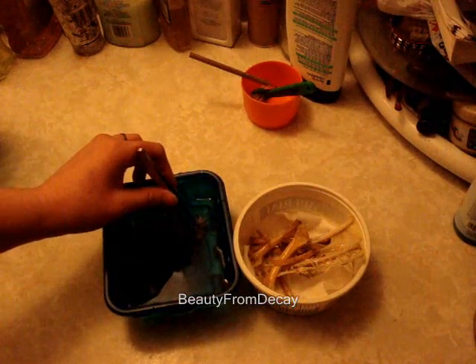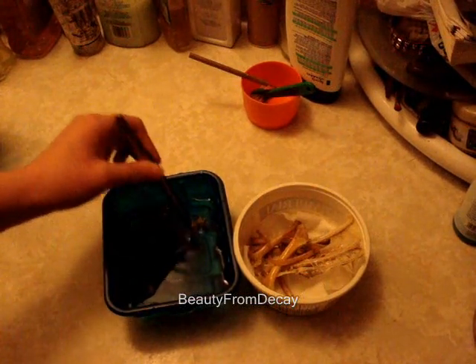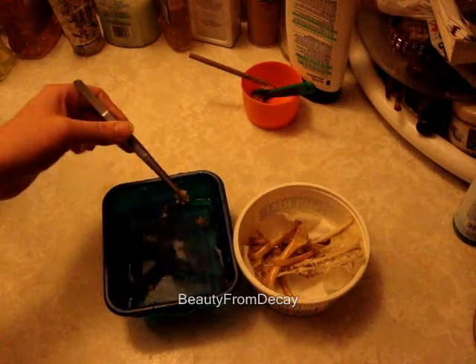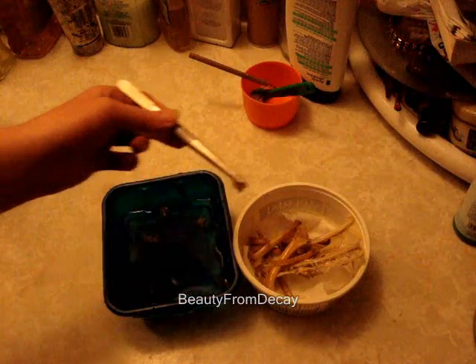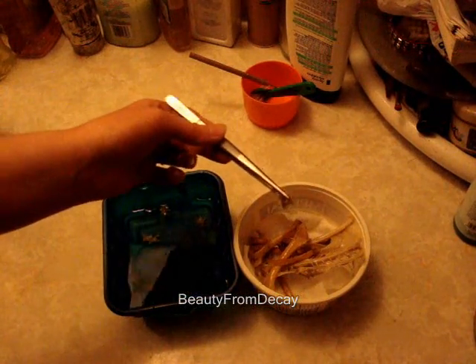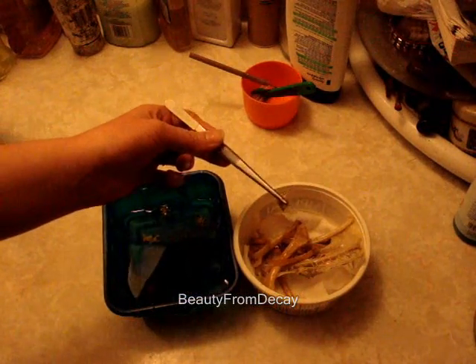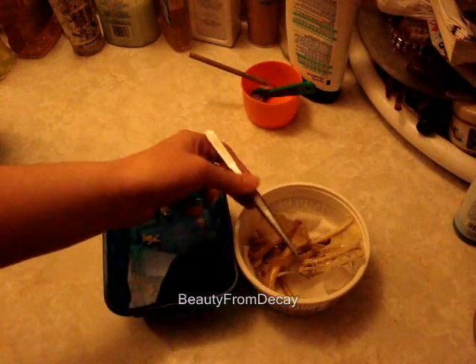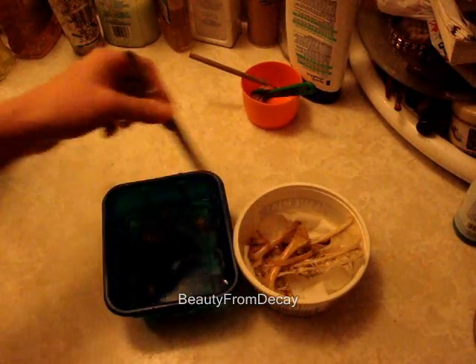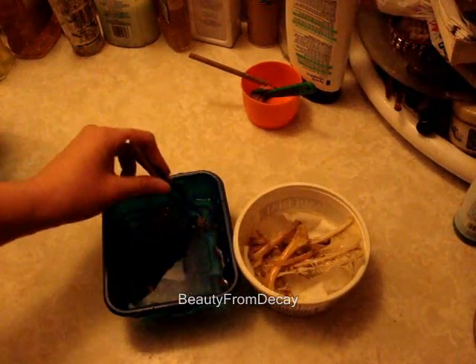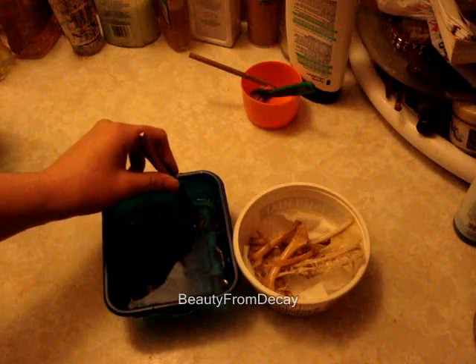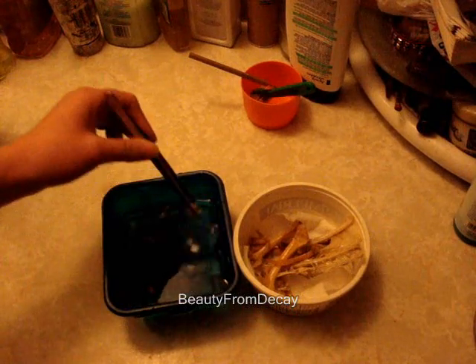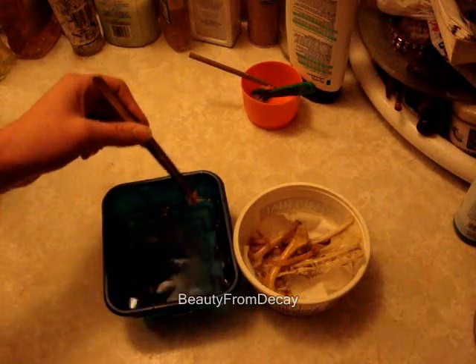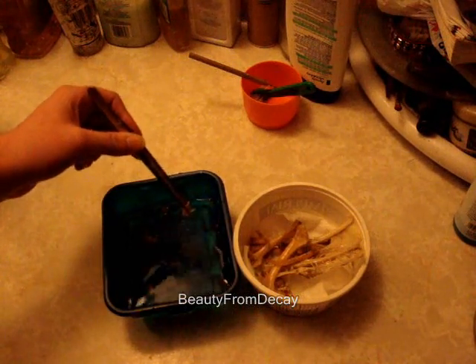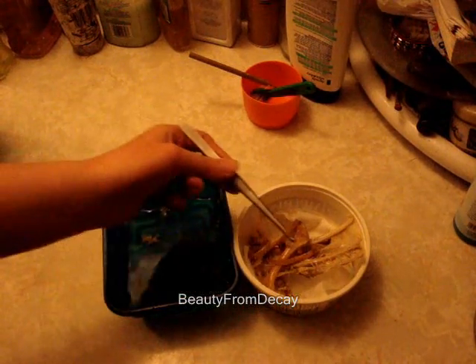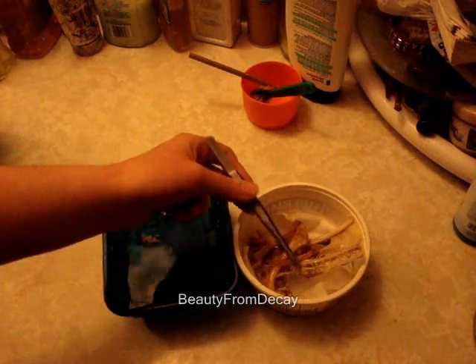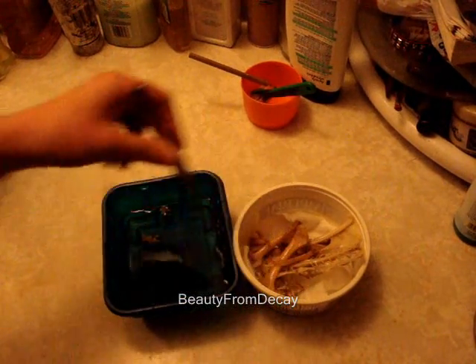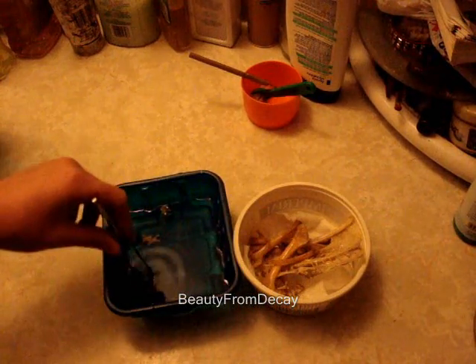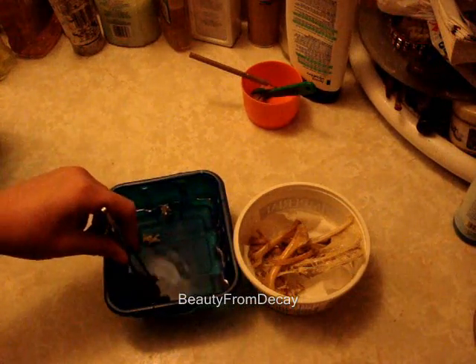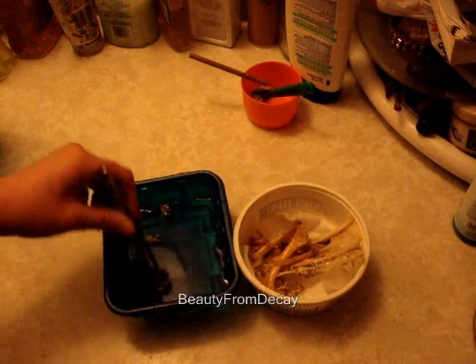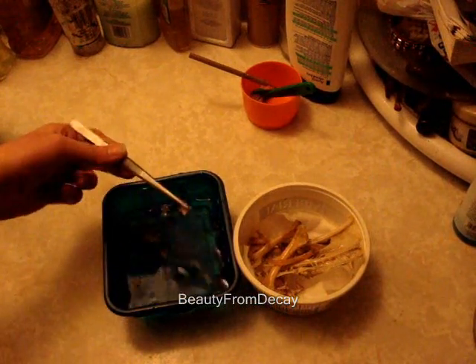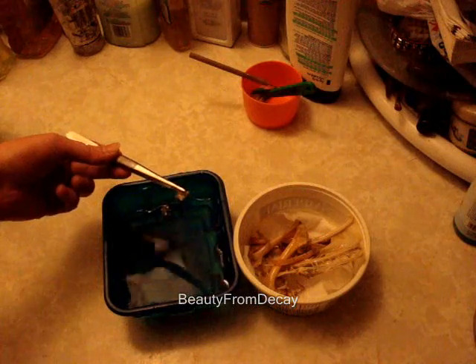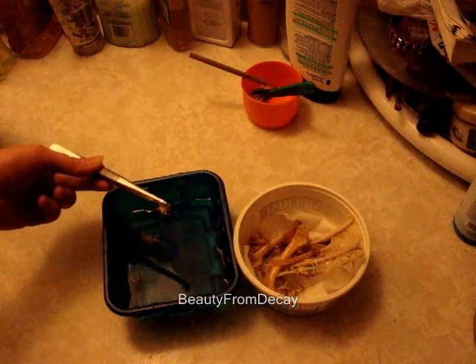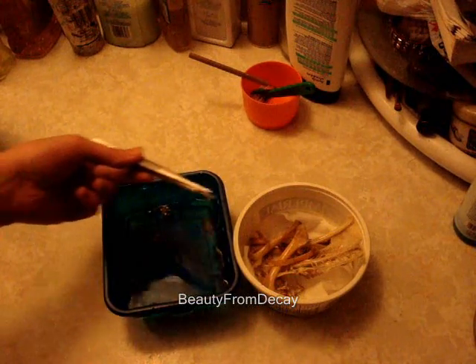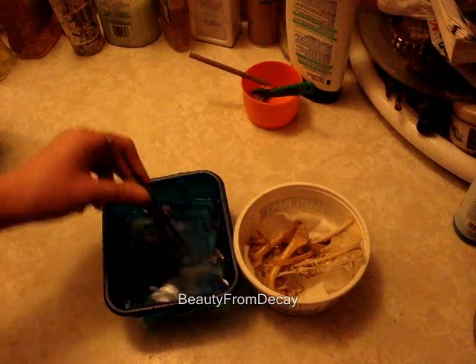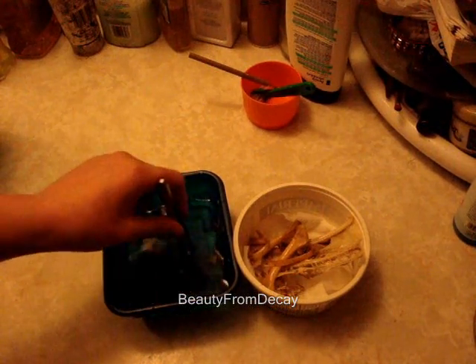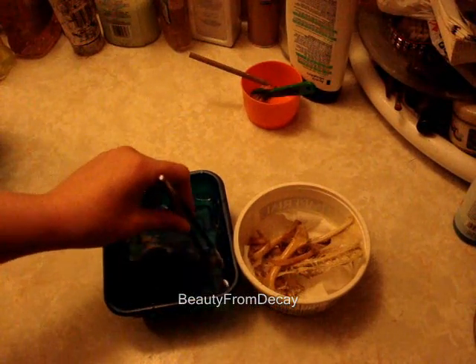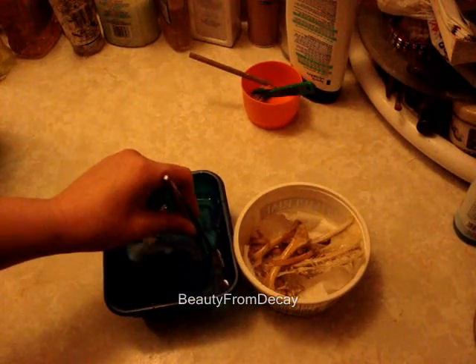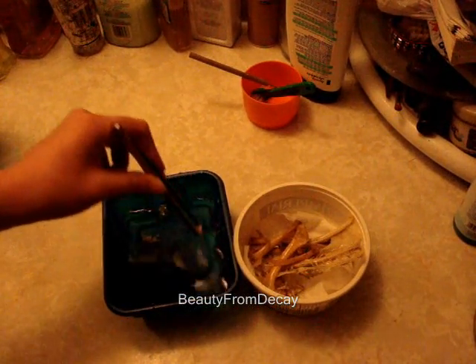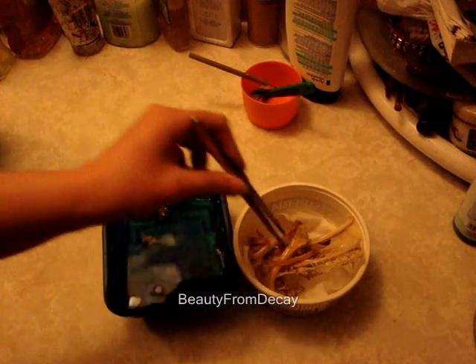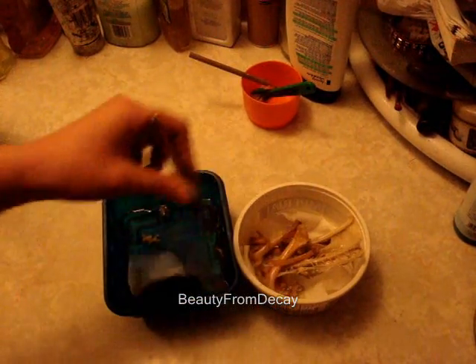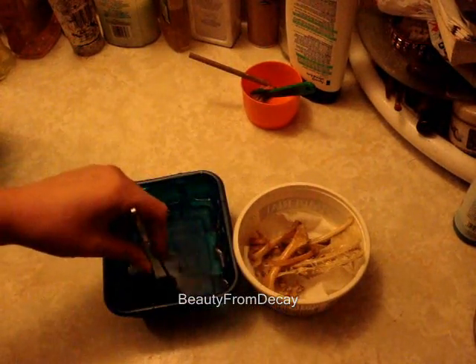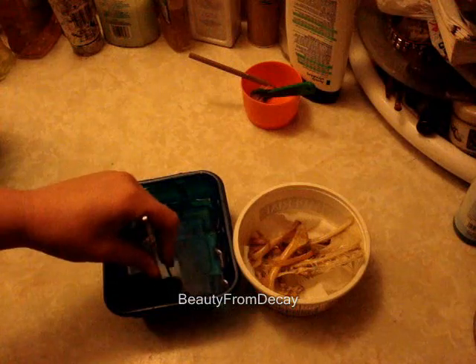Now what I do with these little bones like this is I make jewelry. I make pendants and earrings. Now these little vertebrae bones will be perfect for making earrings, or even a string necklace.